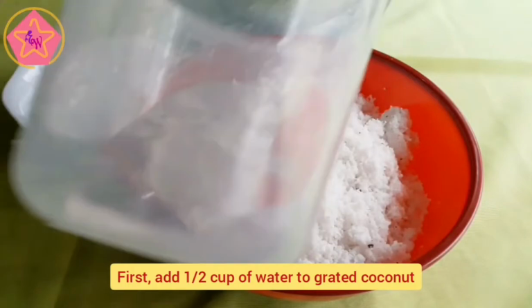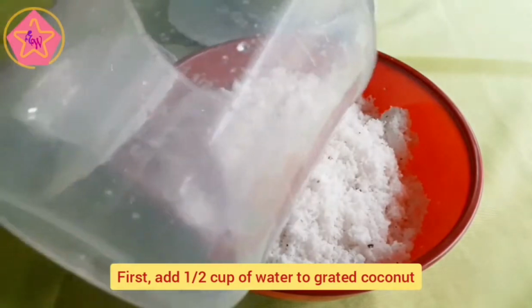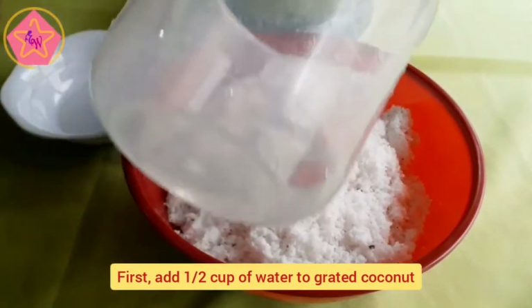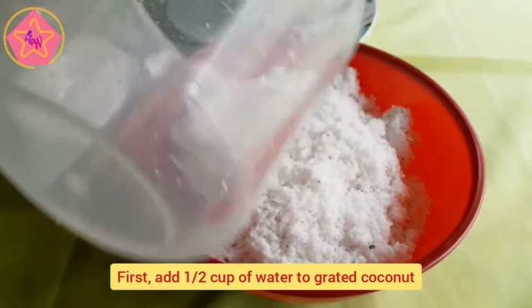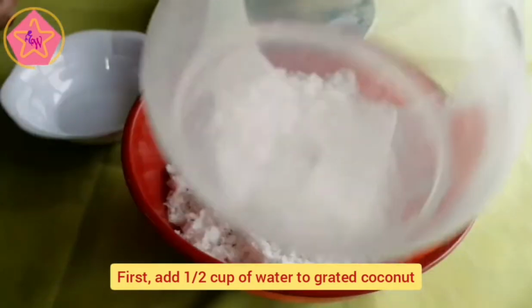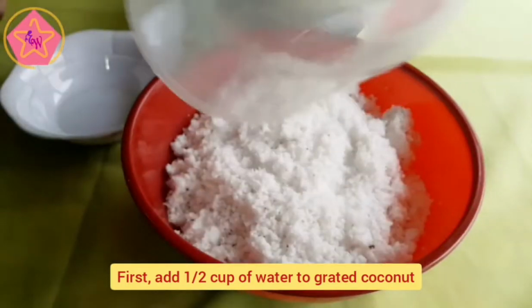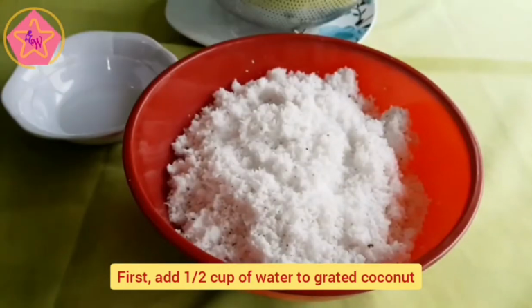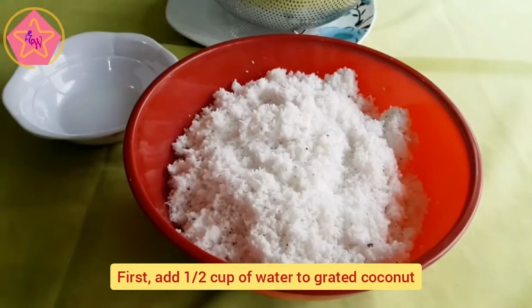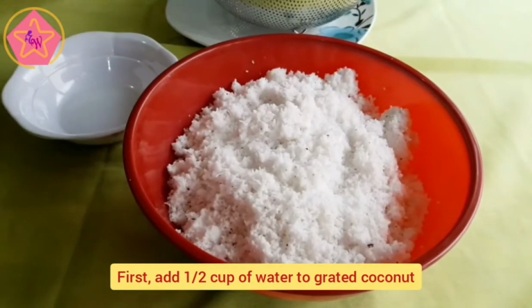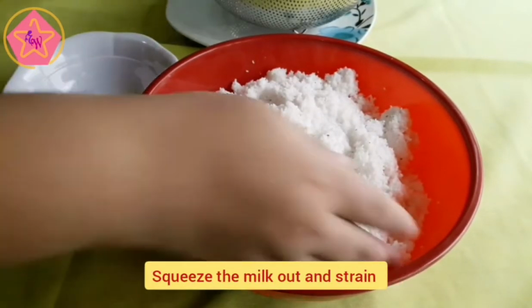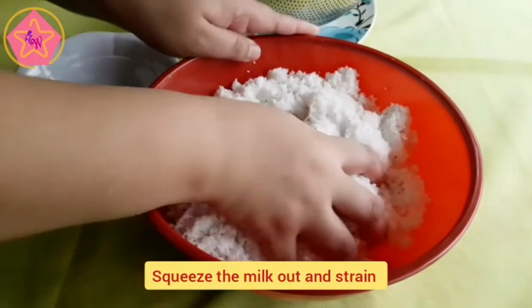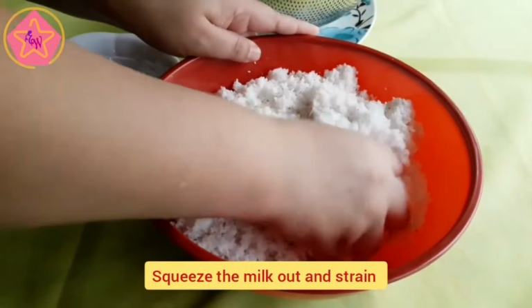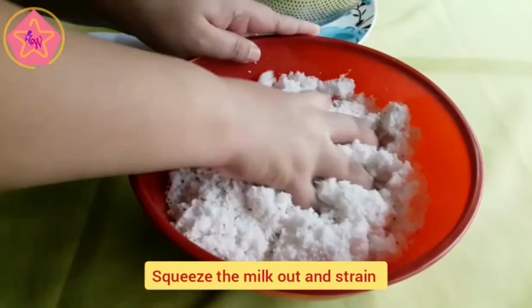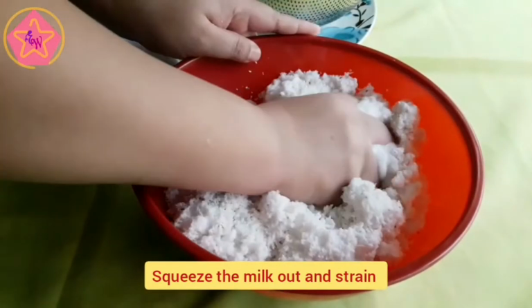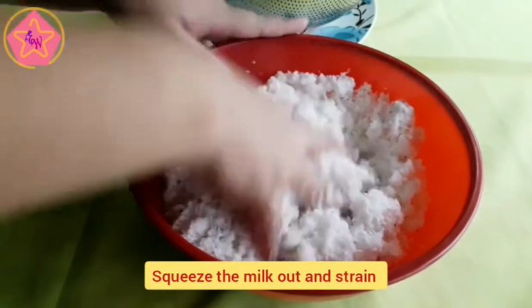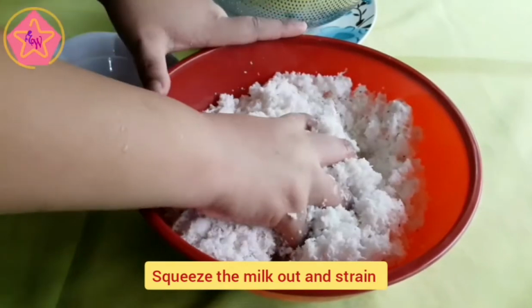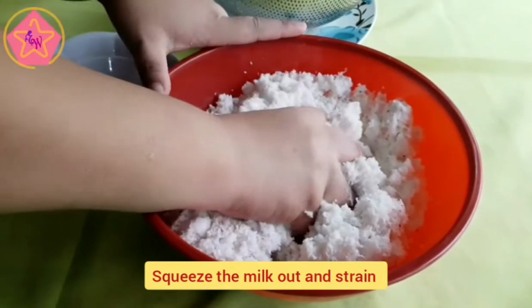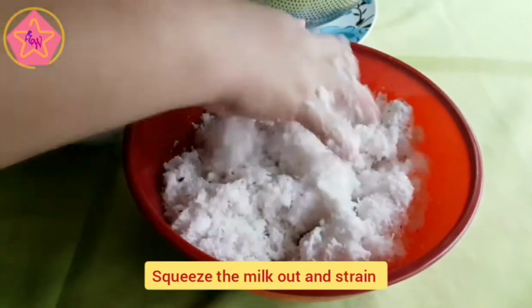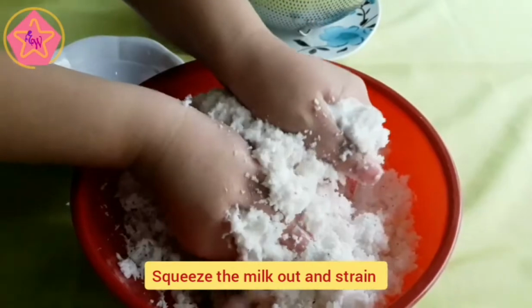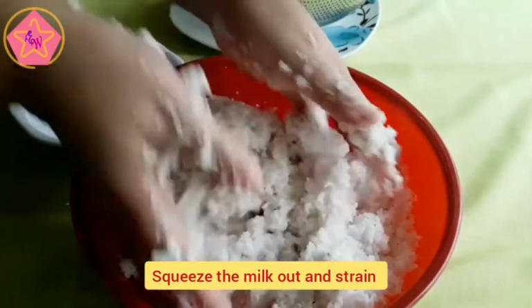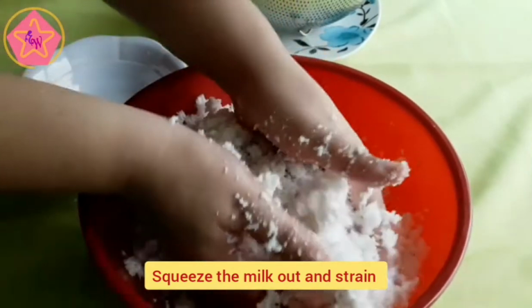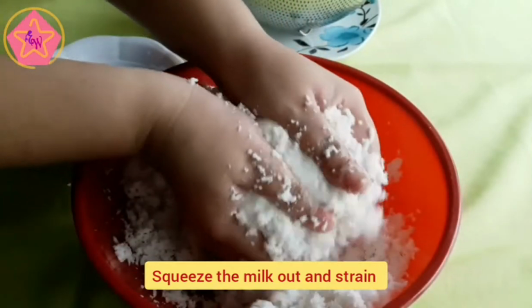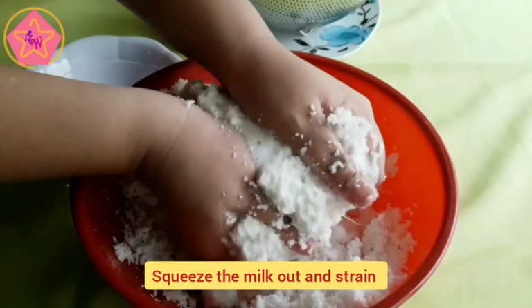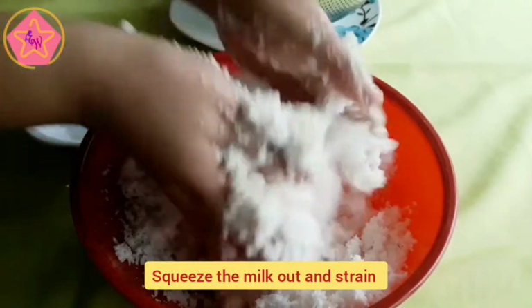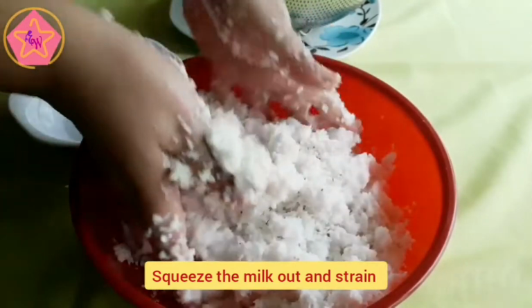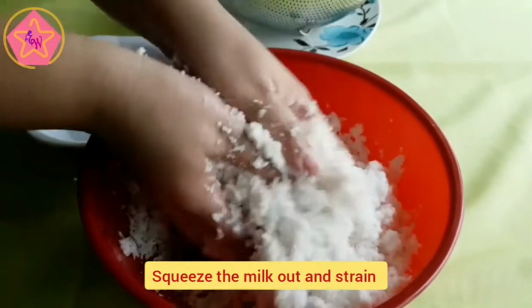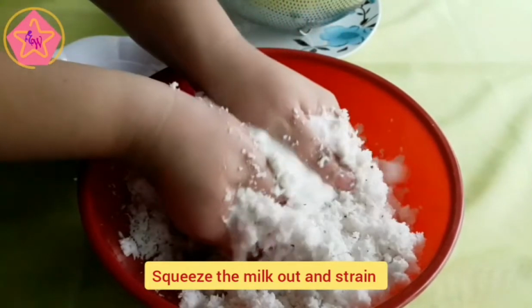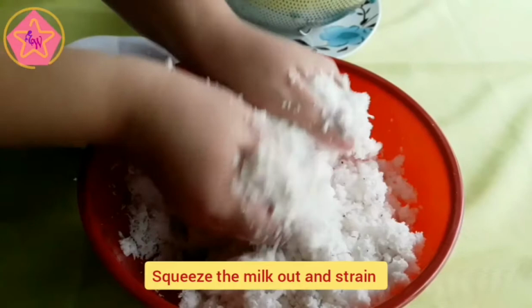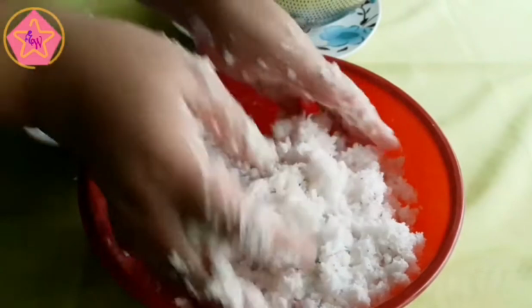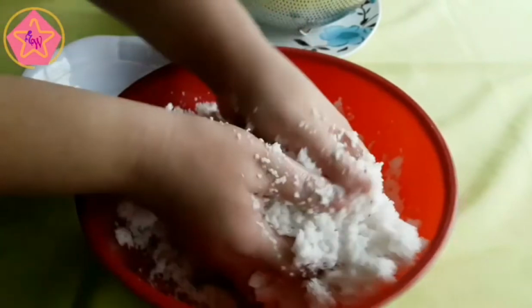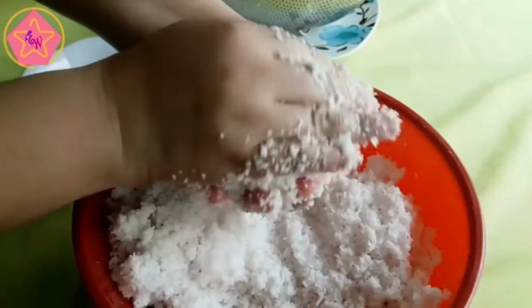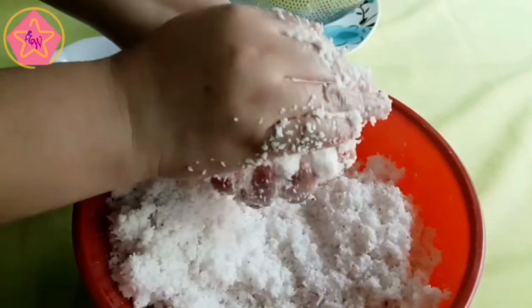Magsisimula tayo sa pagawa ng ating unang gata. Sa 500 grams na grated coconut, maglagay lamang ng kalahating tasa ng tubig, squeeze the milk out, at salain ito.